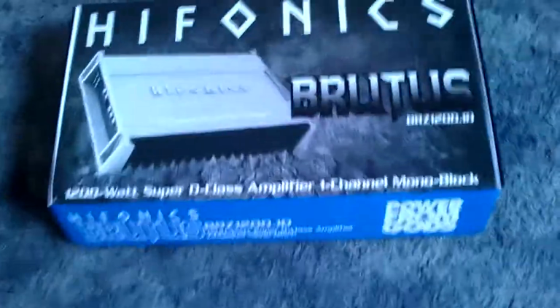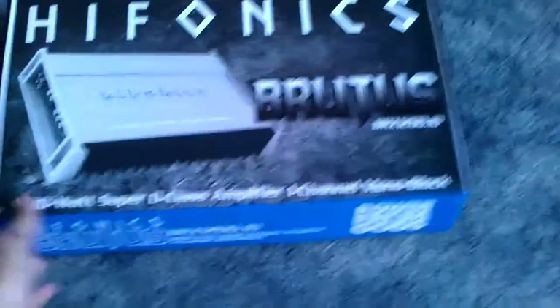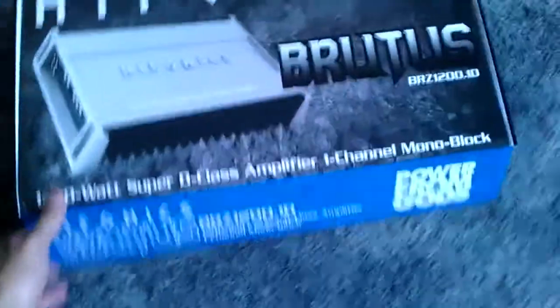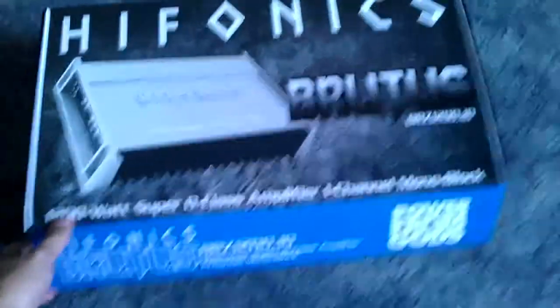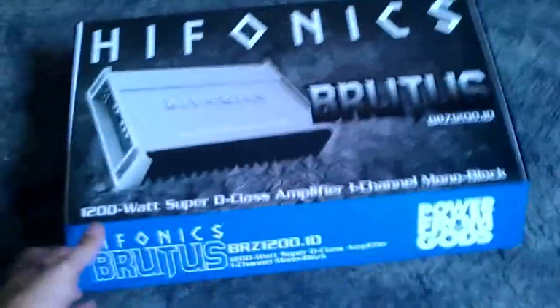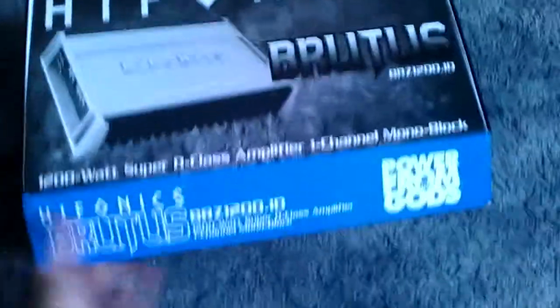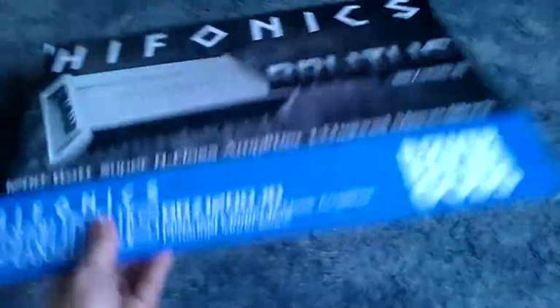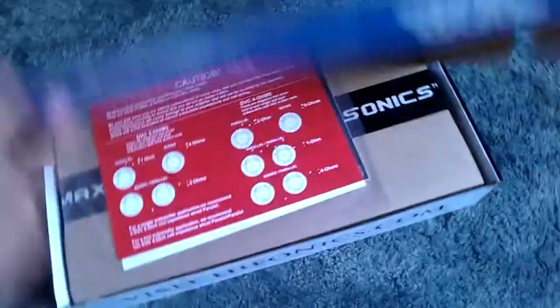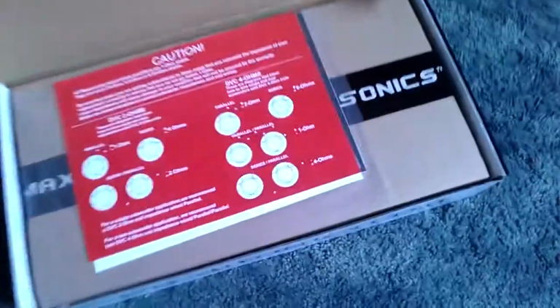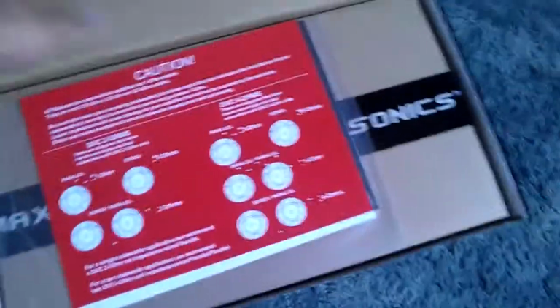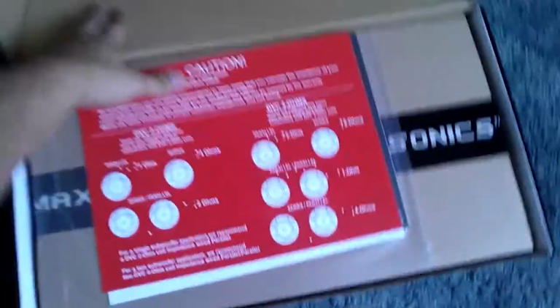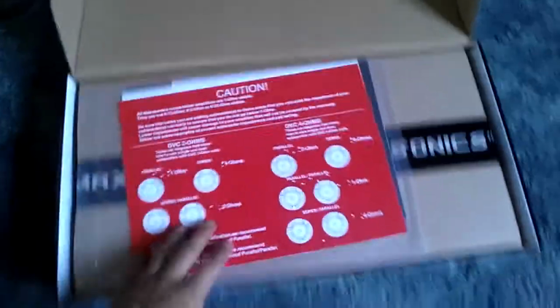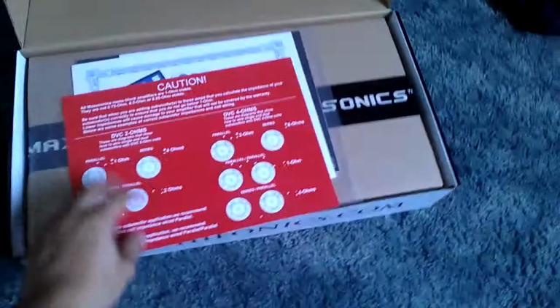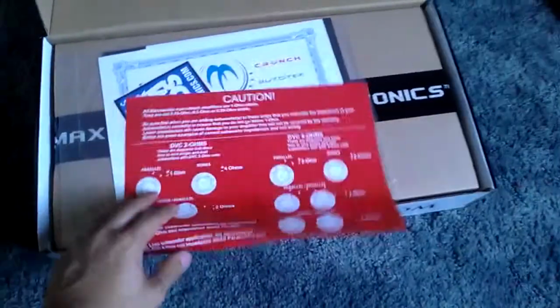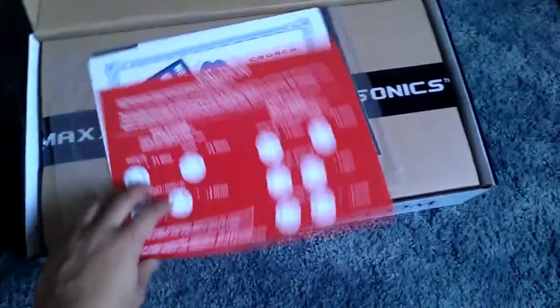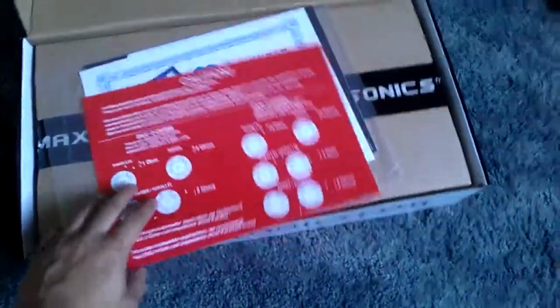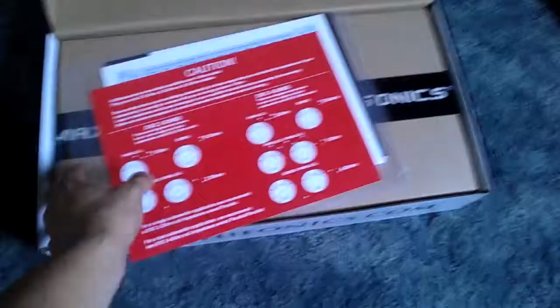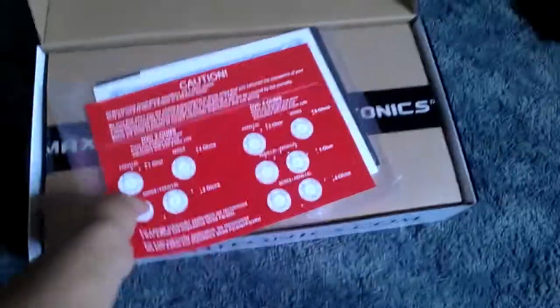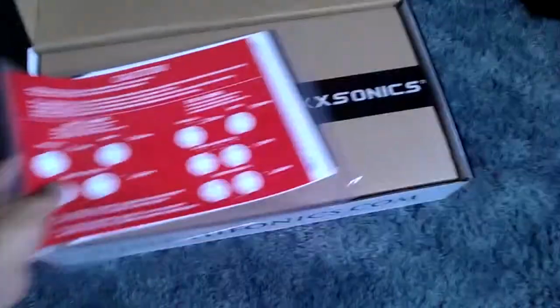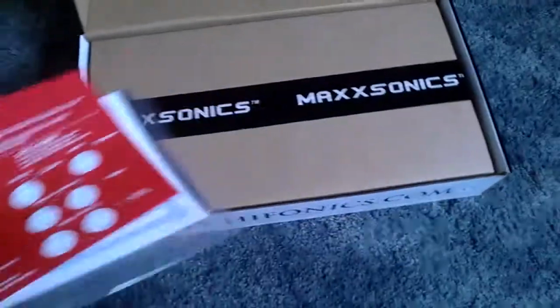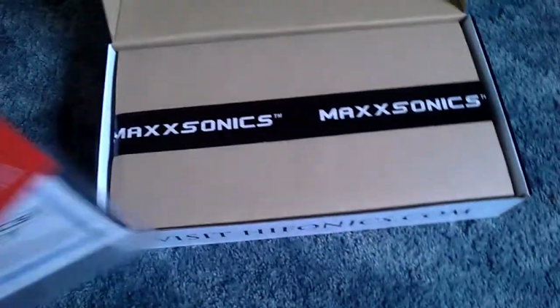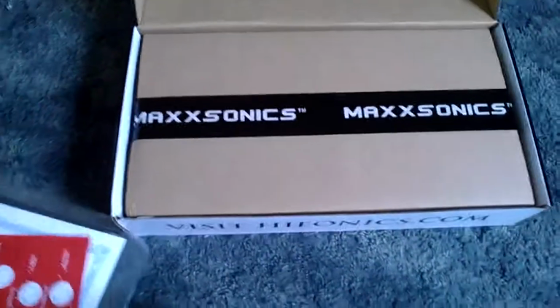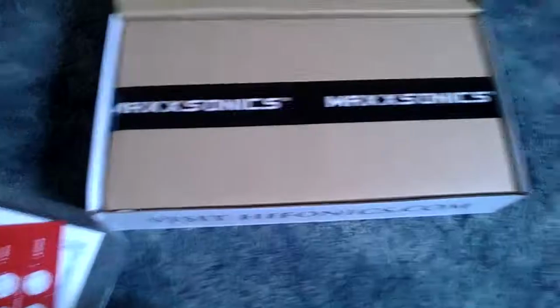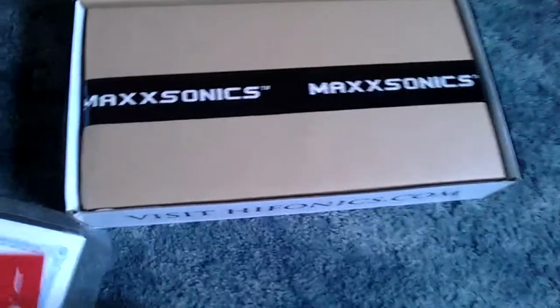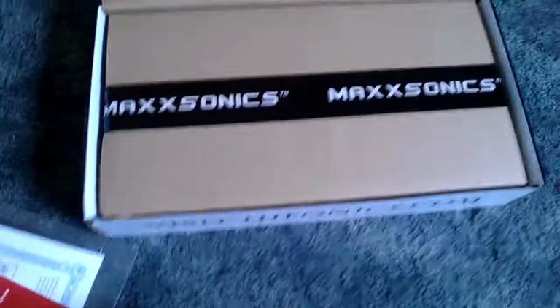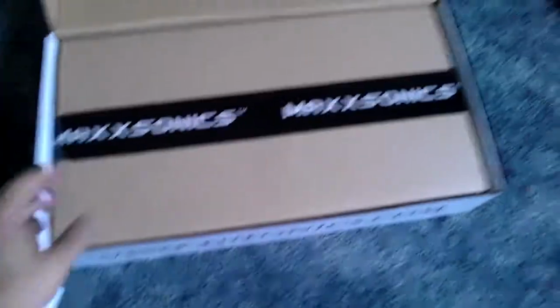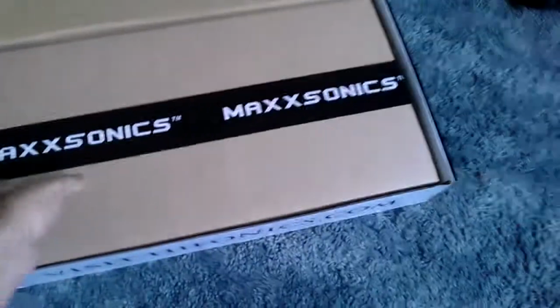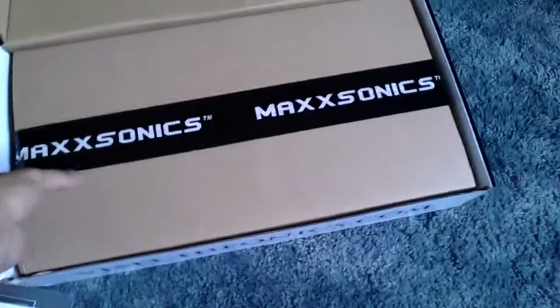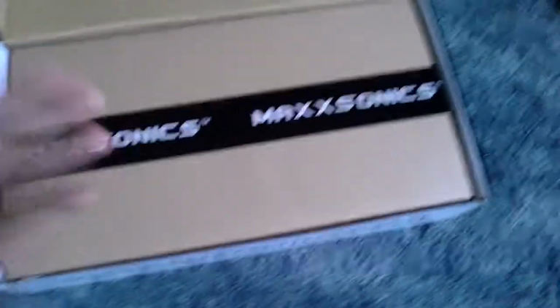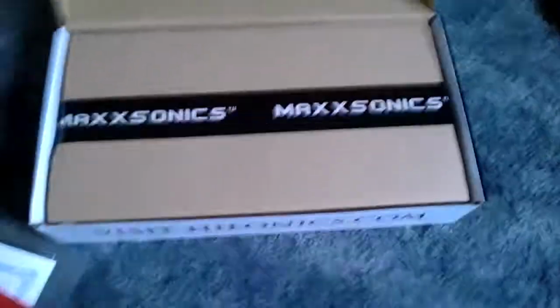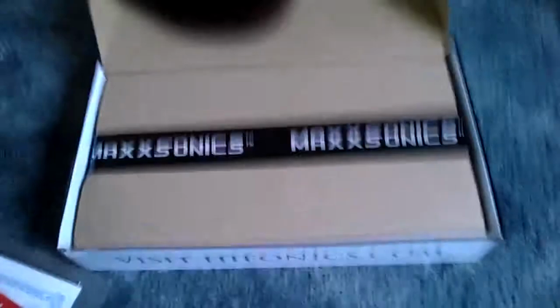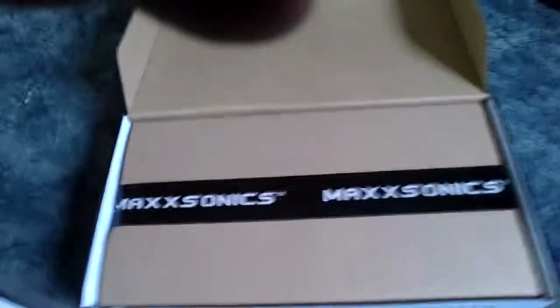But here it is basically. It came in pretty fast — it took like two days shipping. It was only coming from Northern Cal.